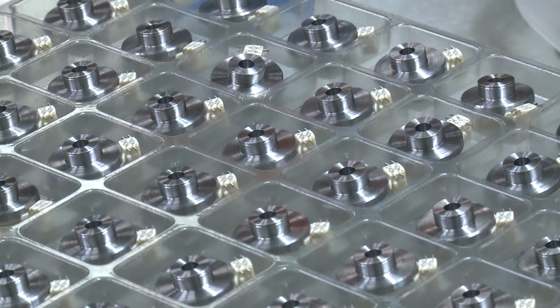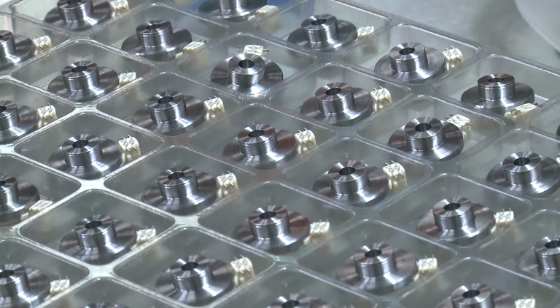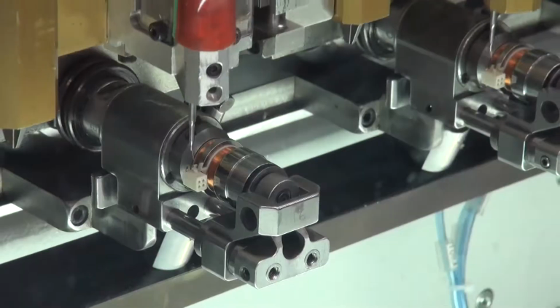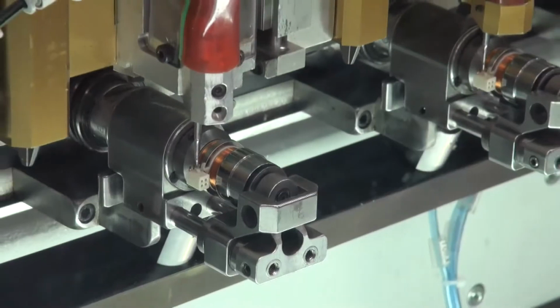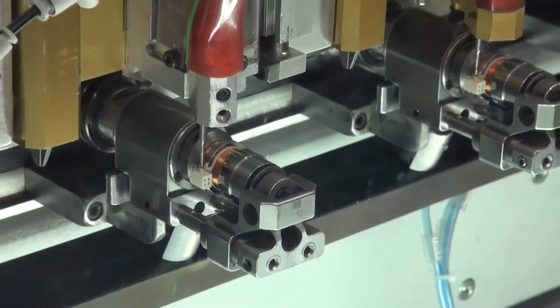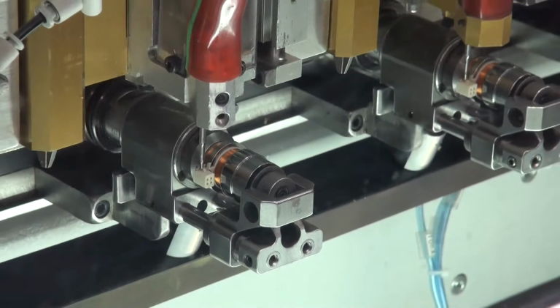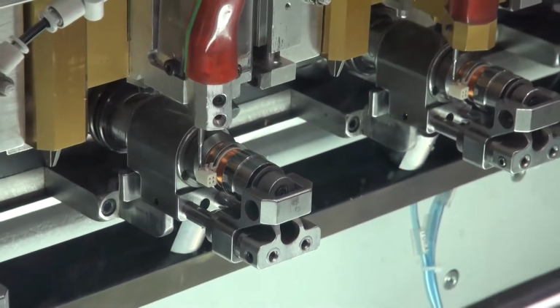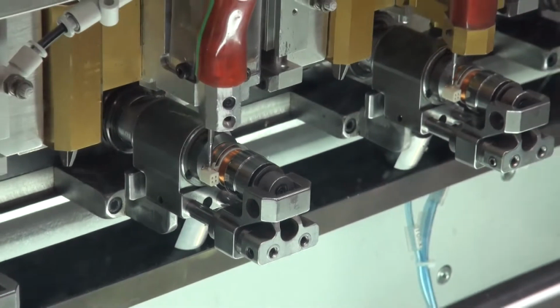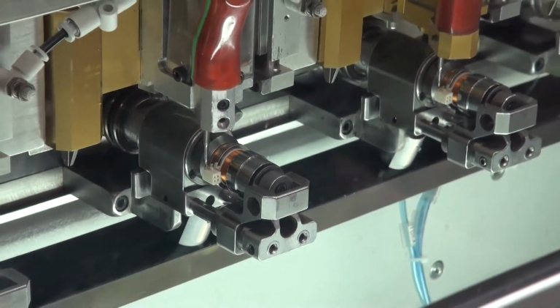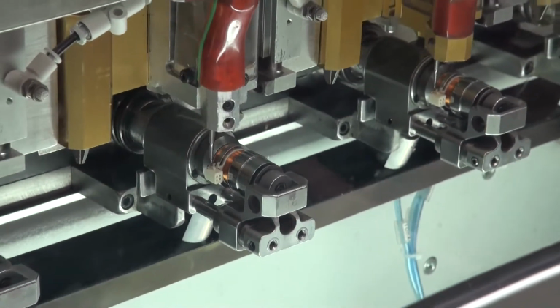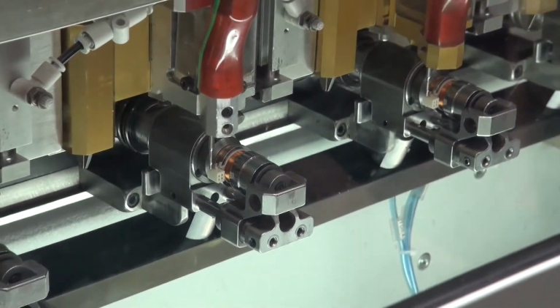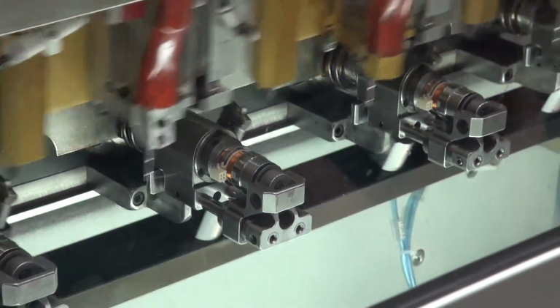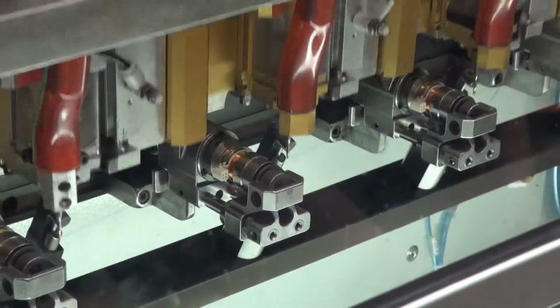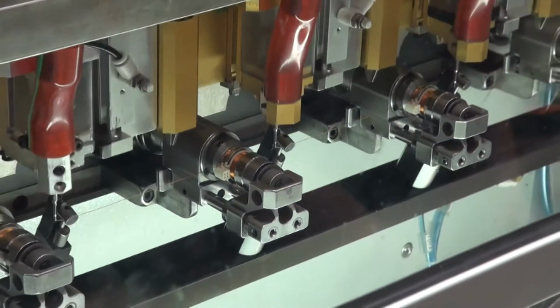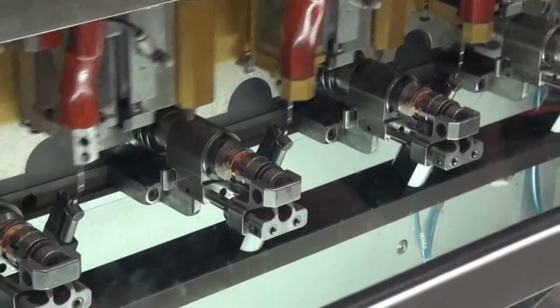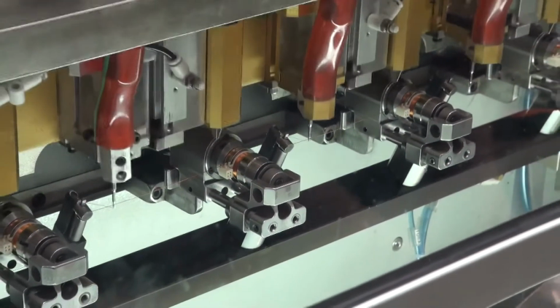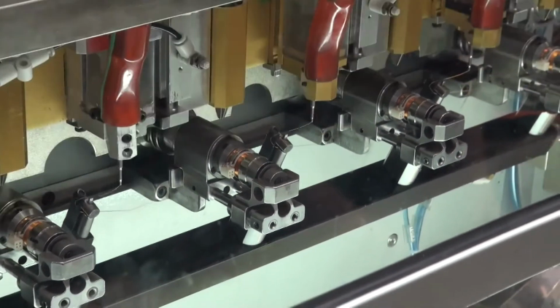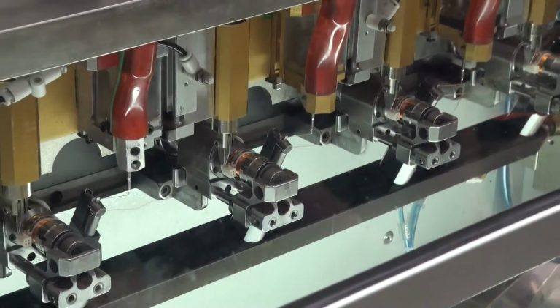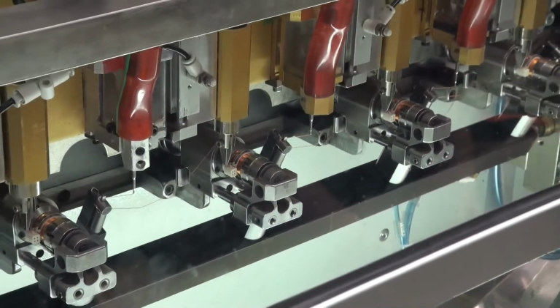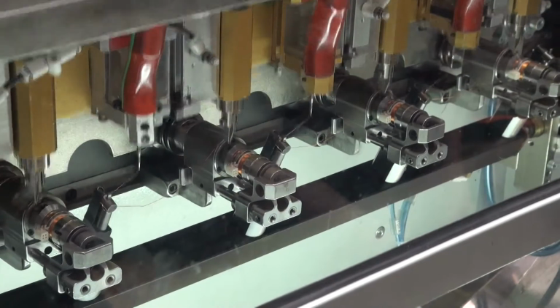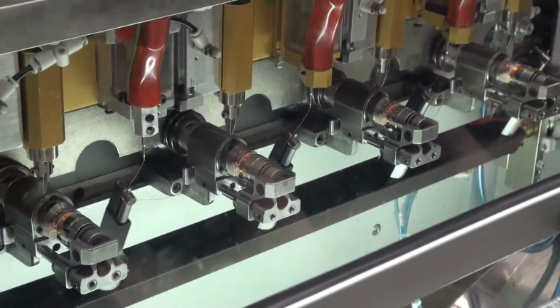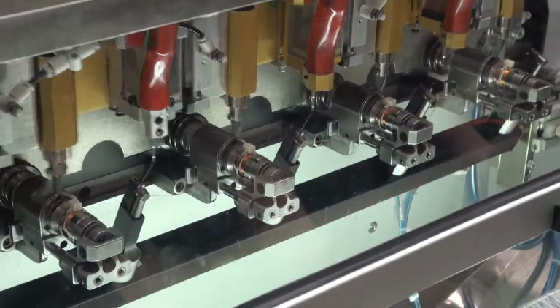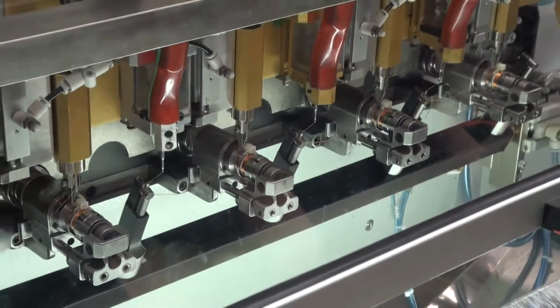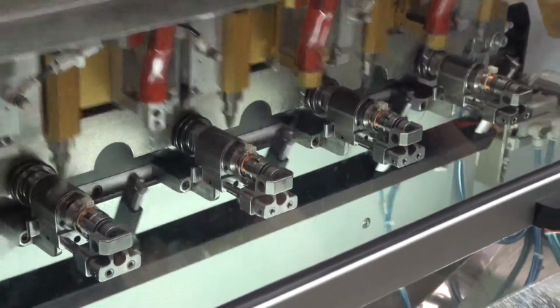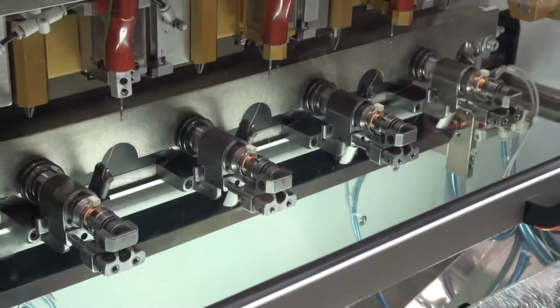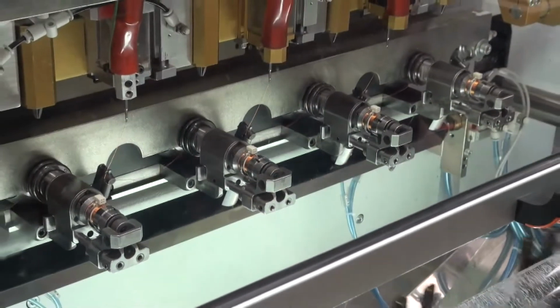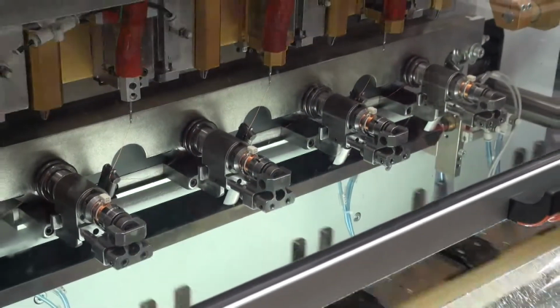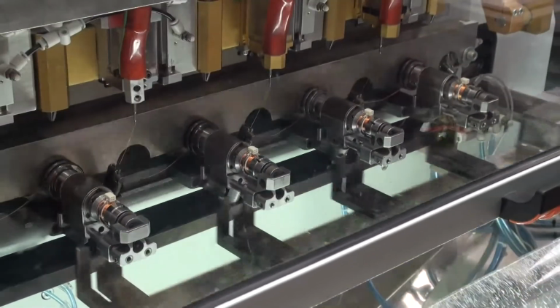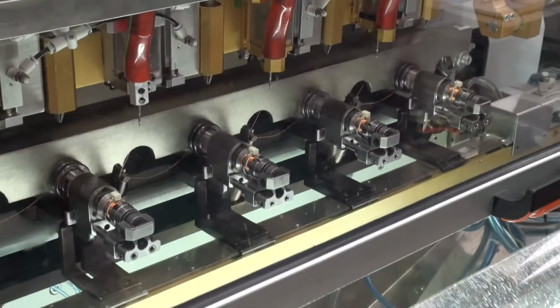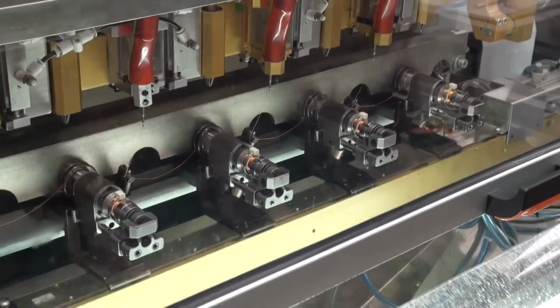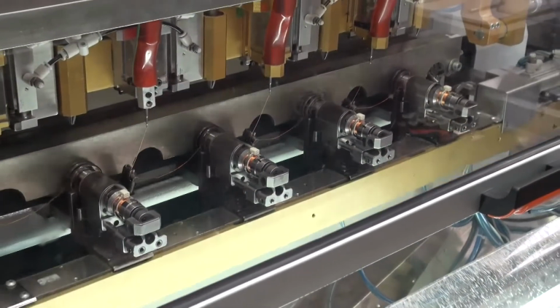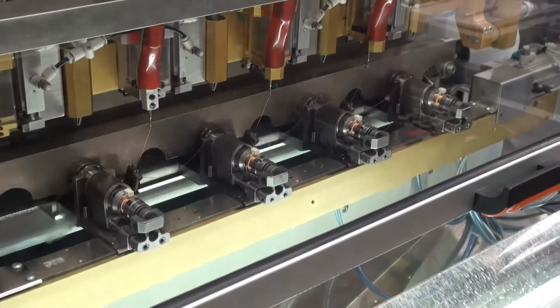Our production facility uses fully automated manufacturing cells where appropriate, which can automatically wind, bond, solder, lead cut, and terminate during the winding cycle.